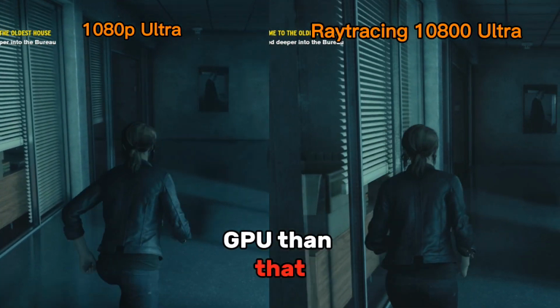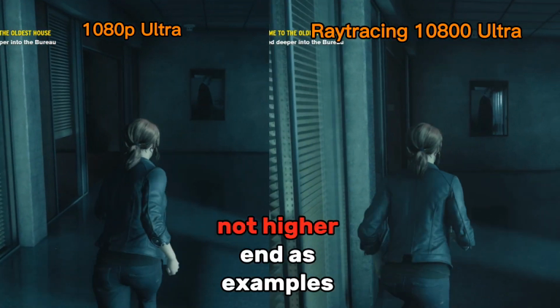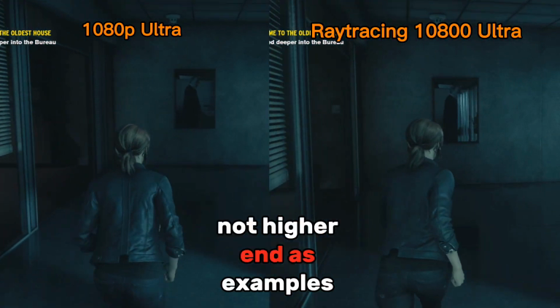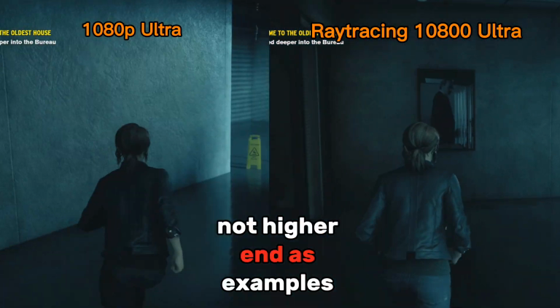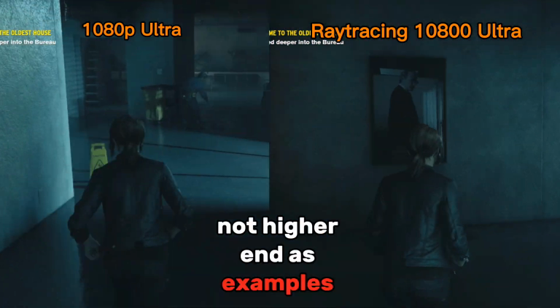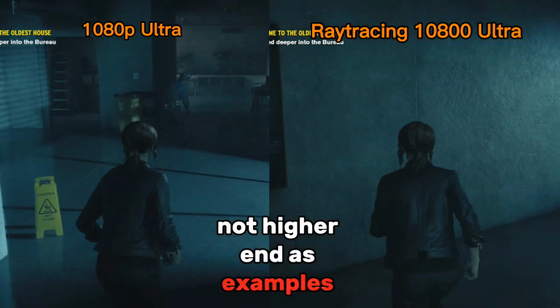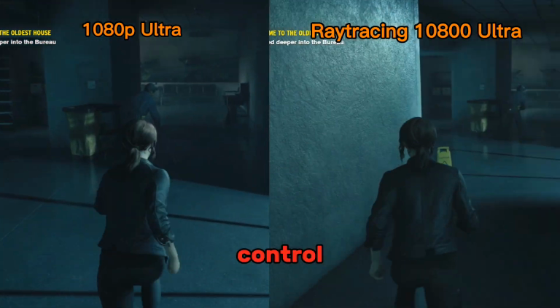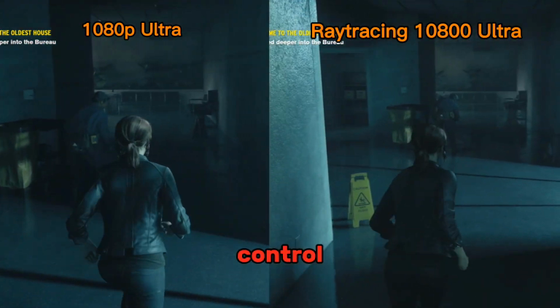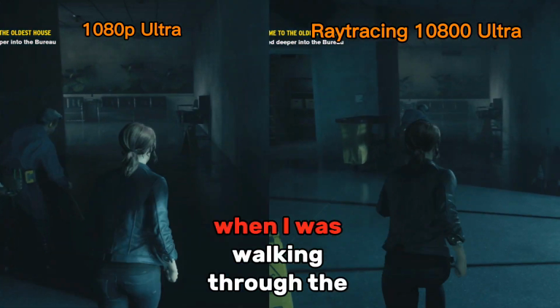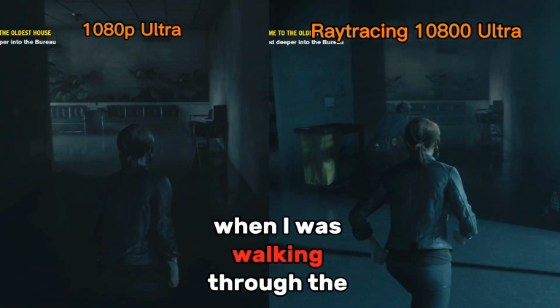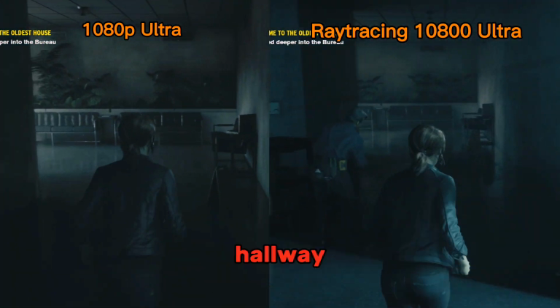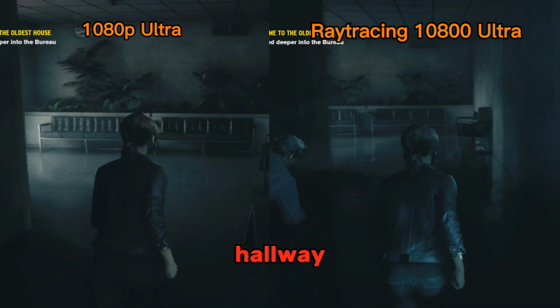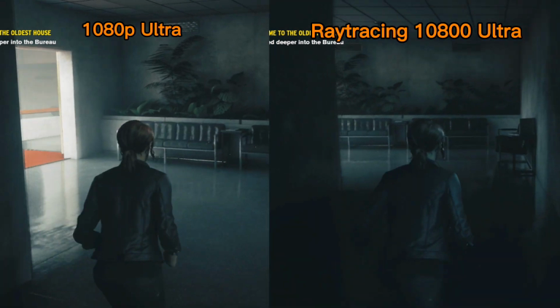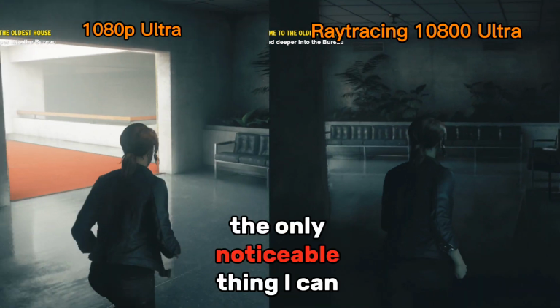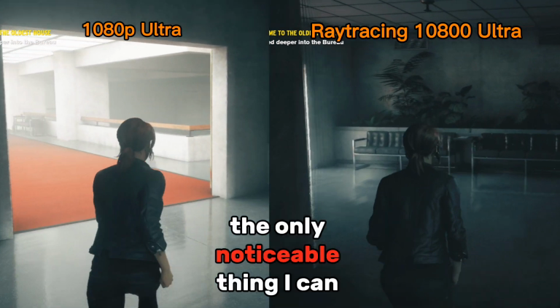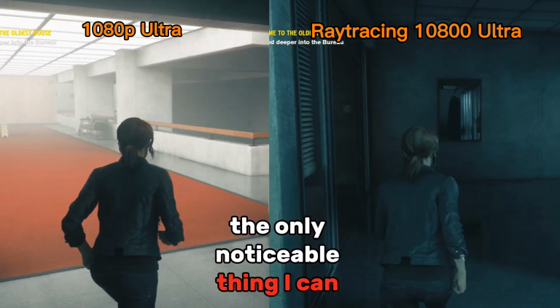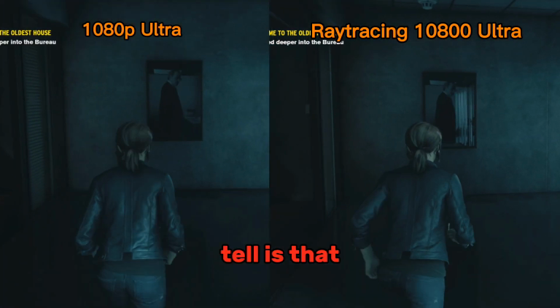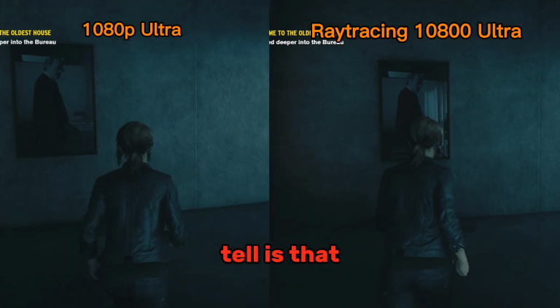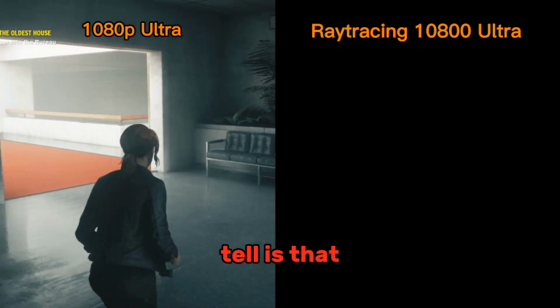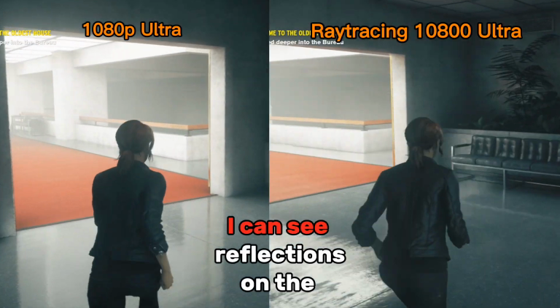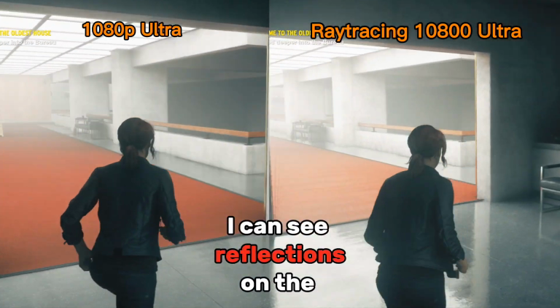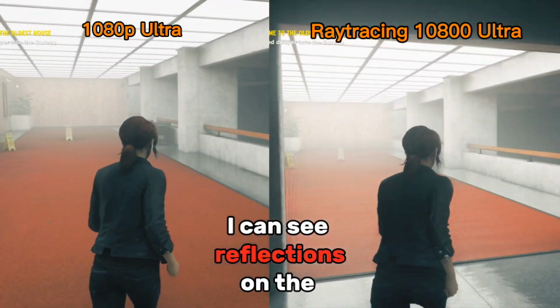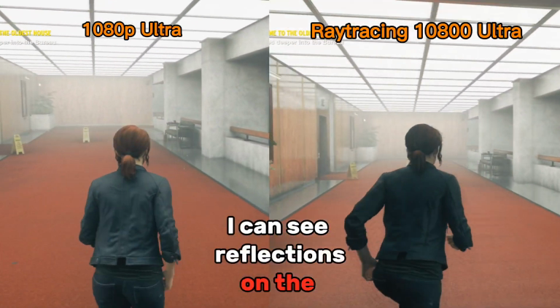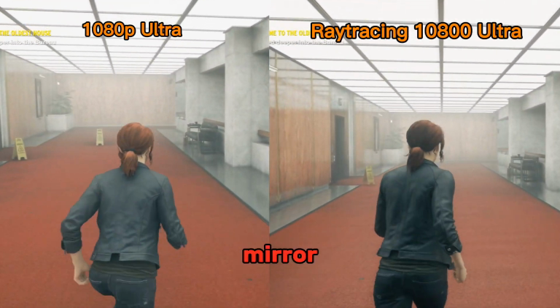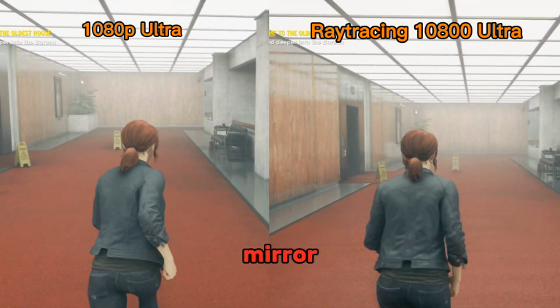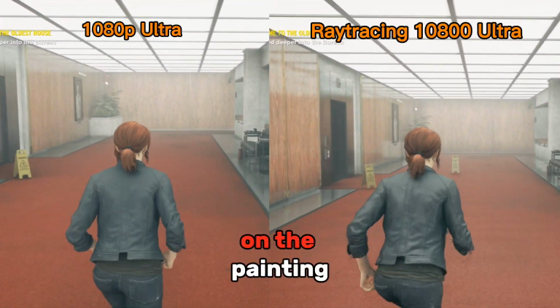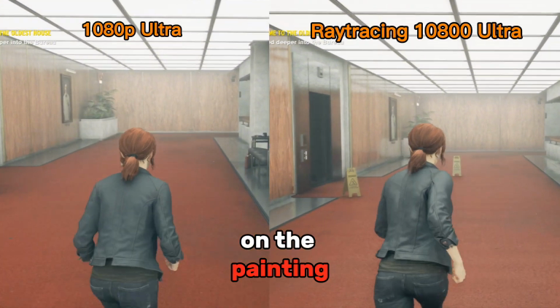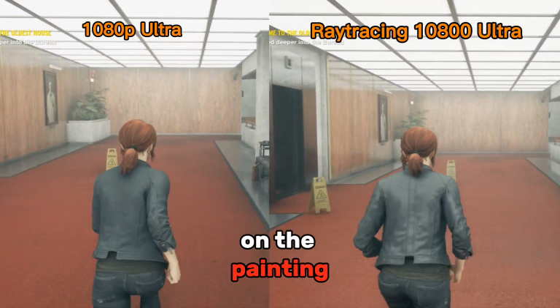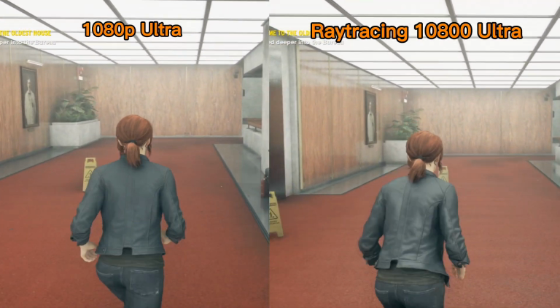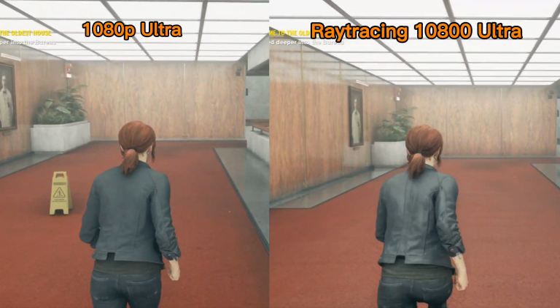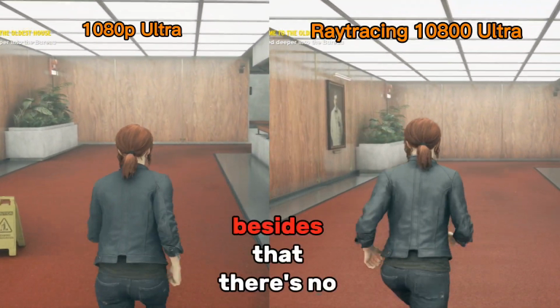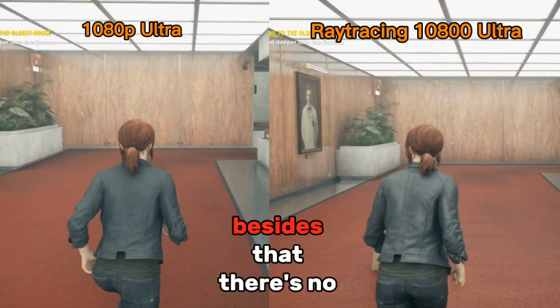Last example is Control. When I was walking through the hallway, the only noticeable thing I could tell is that I can see reflections on the mirror and on the painting. Besides that, there are basically no changes.